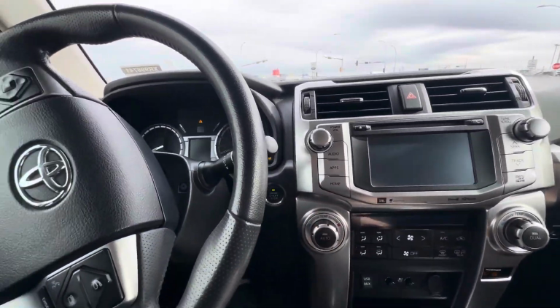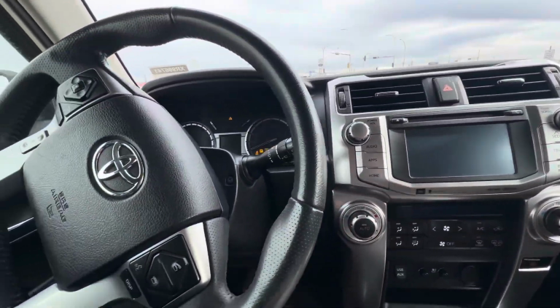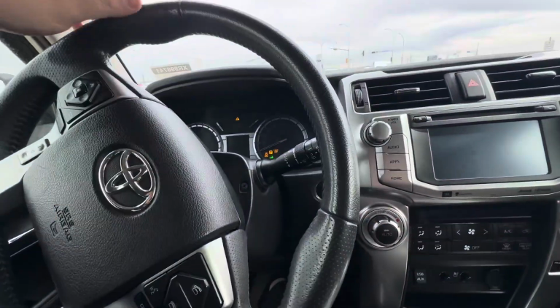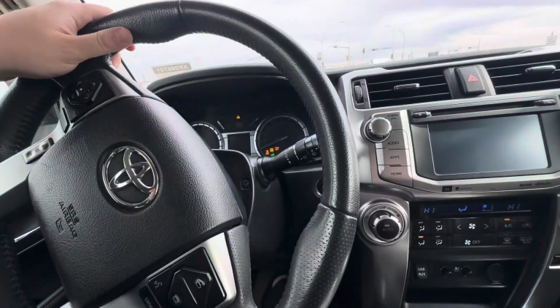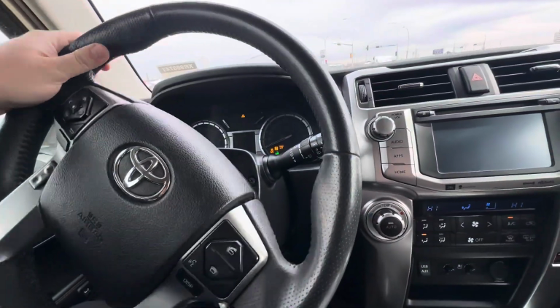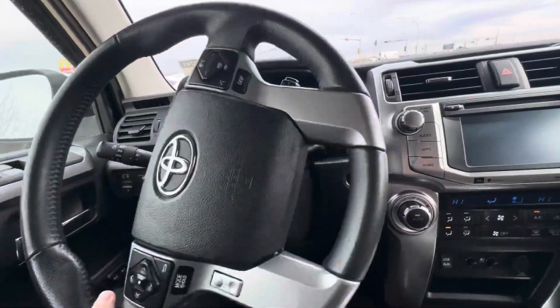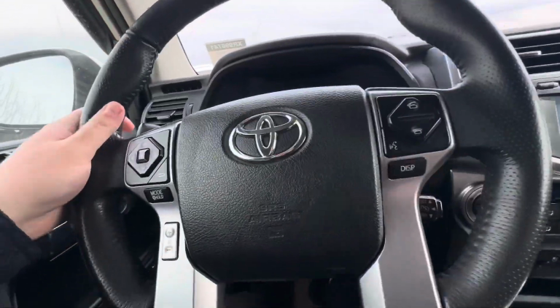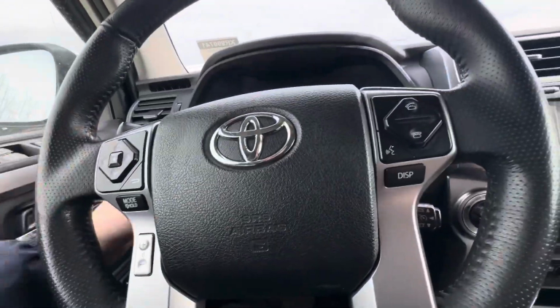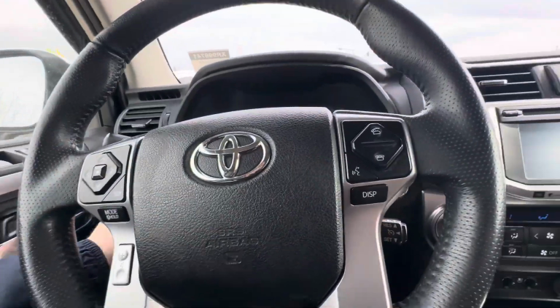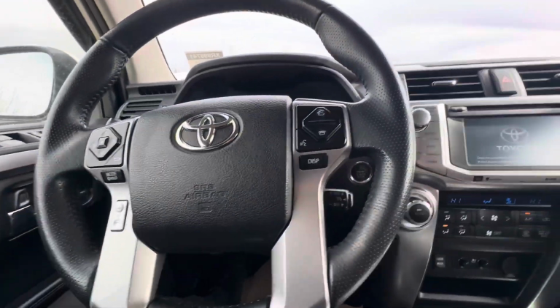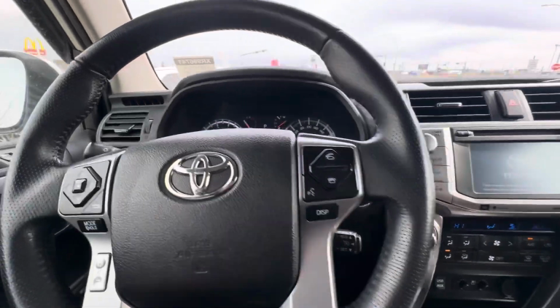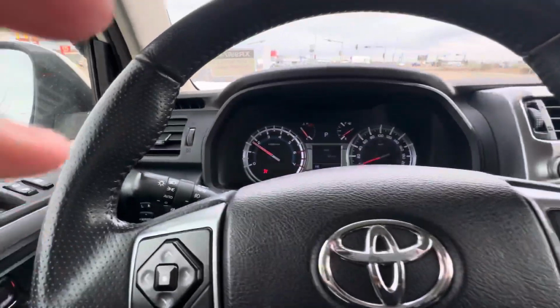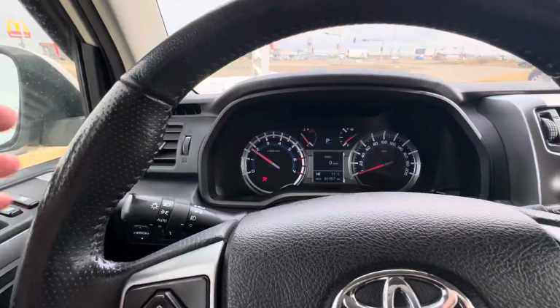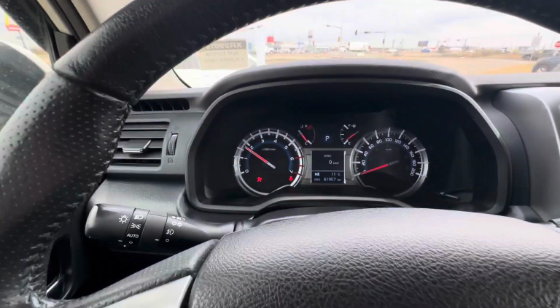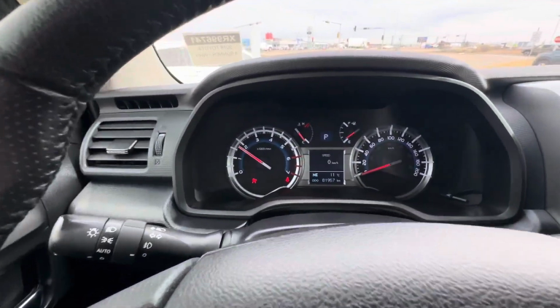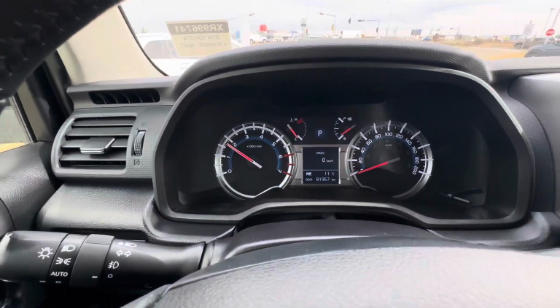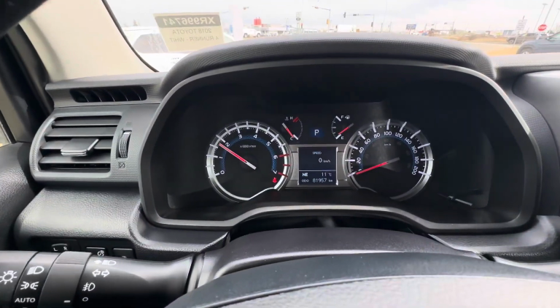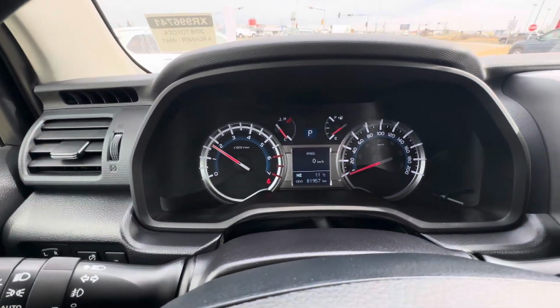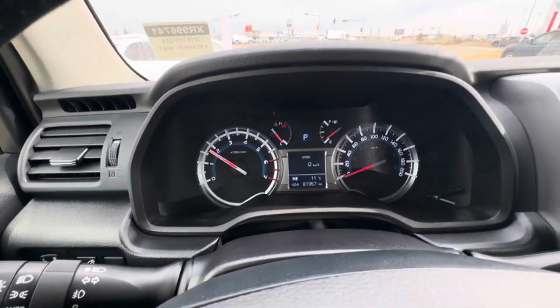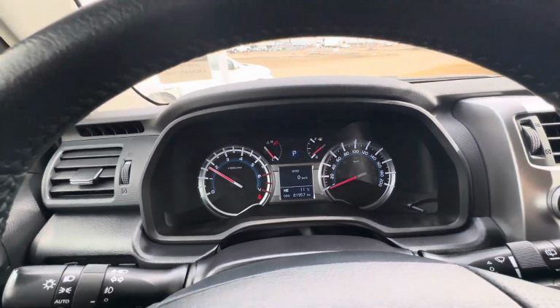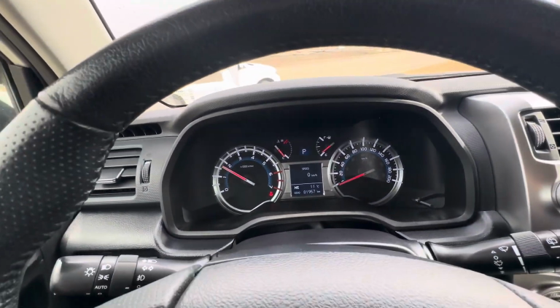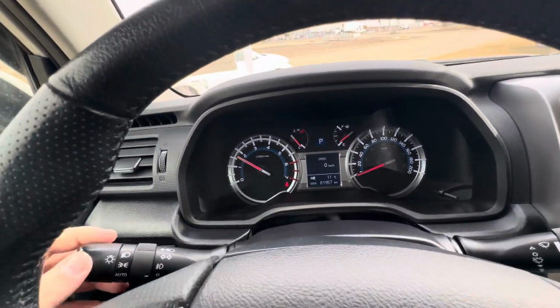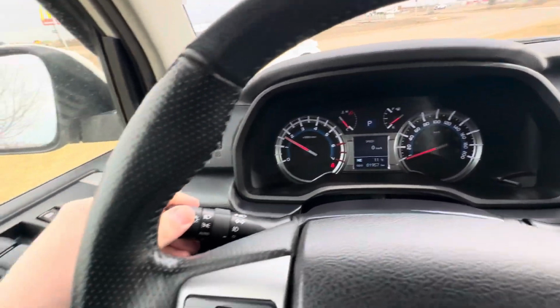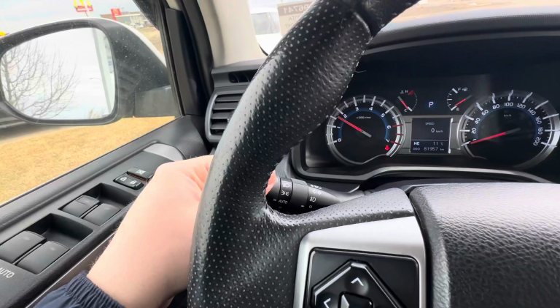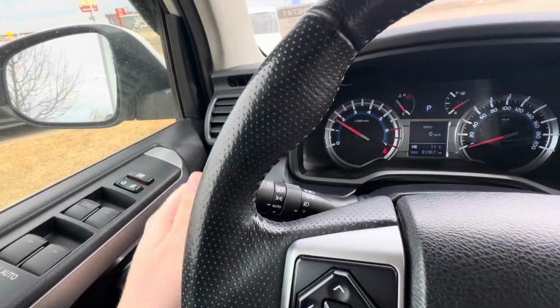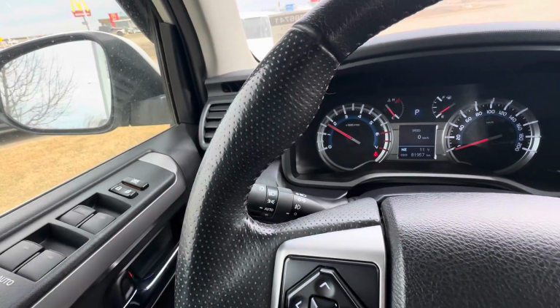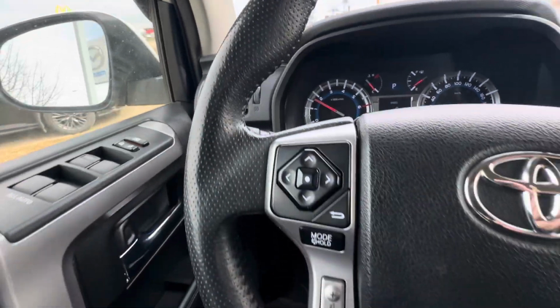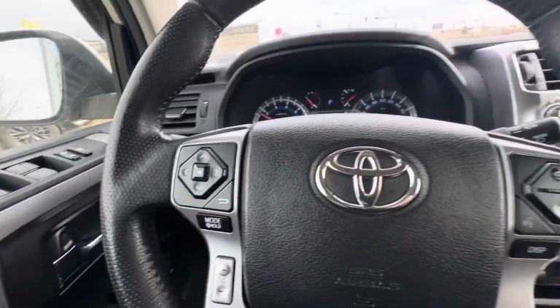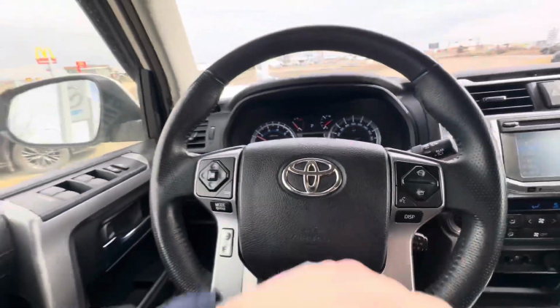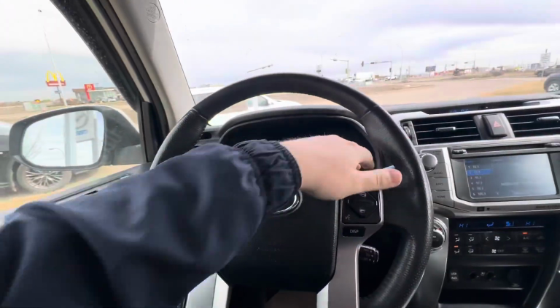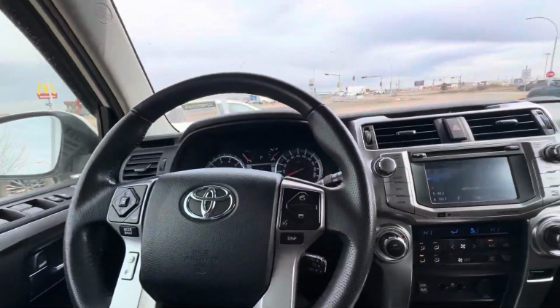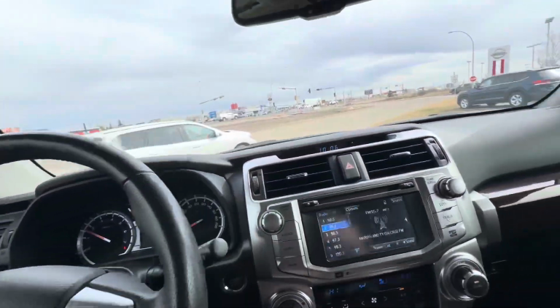Super easy push-to-start on this 4Runner. As it starts up, we have 81,957 as the current exact kilometers on the dash. You also get automatic headlights, automatic high beams, and rain-sensing windshield wipers.